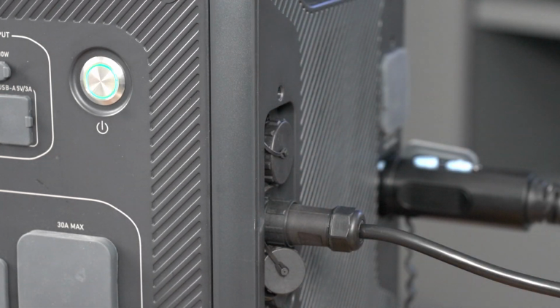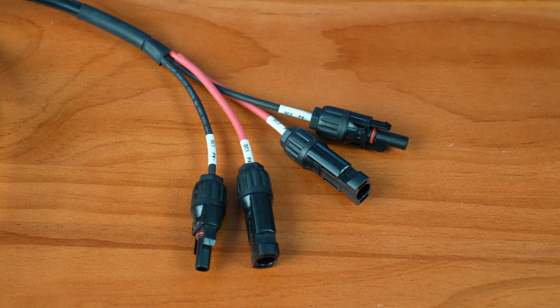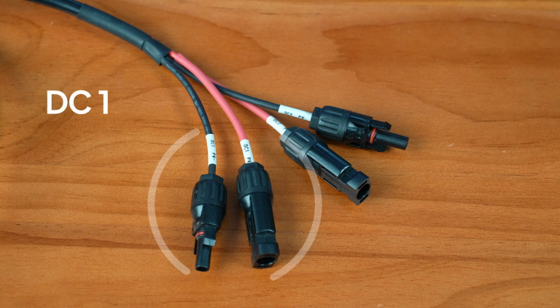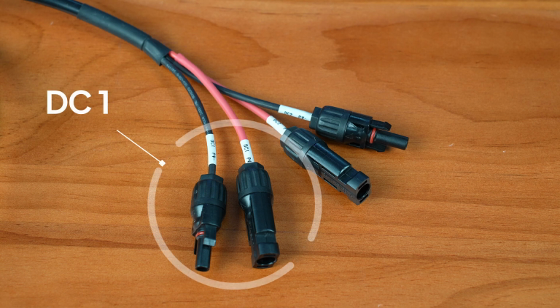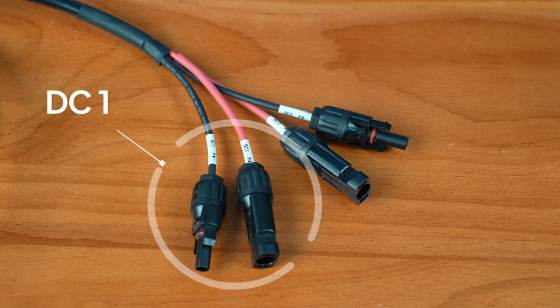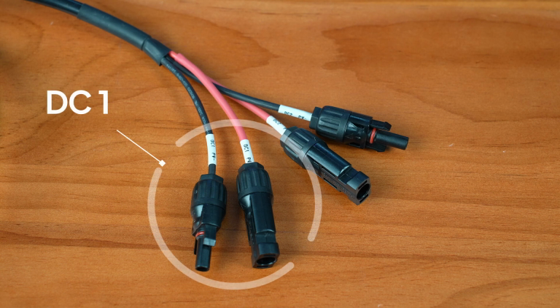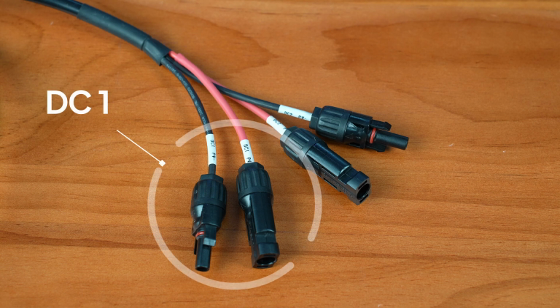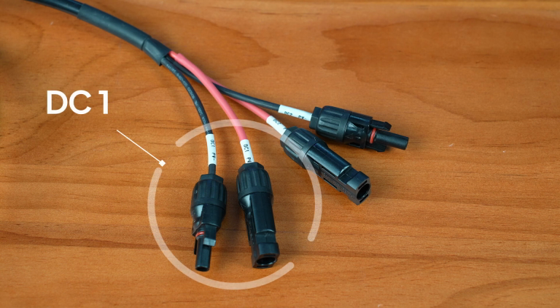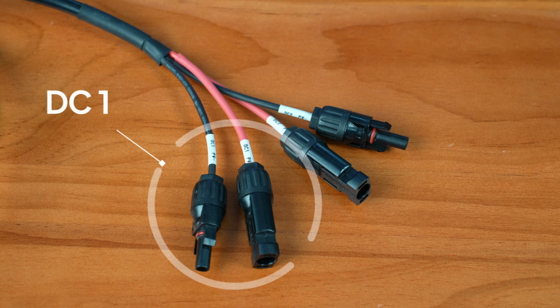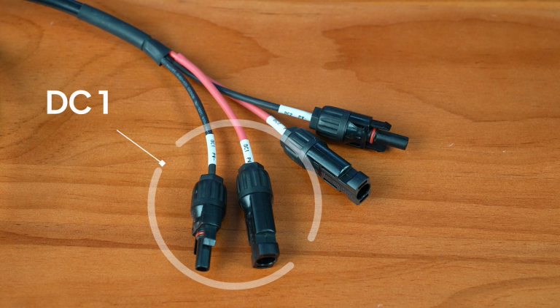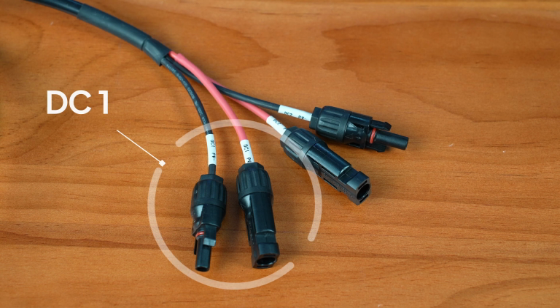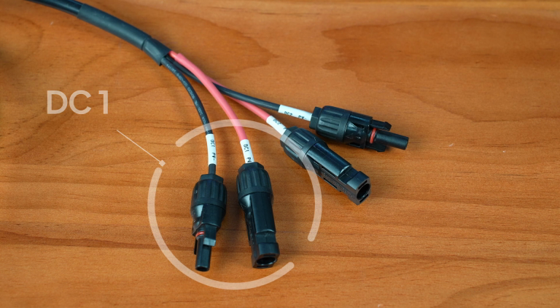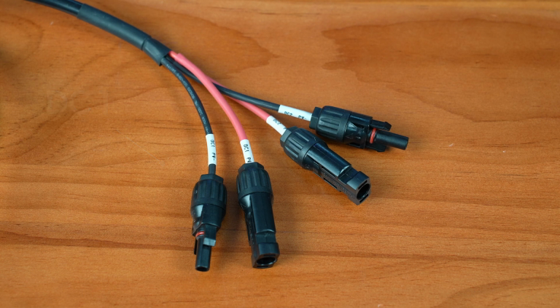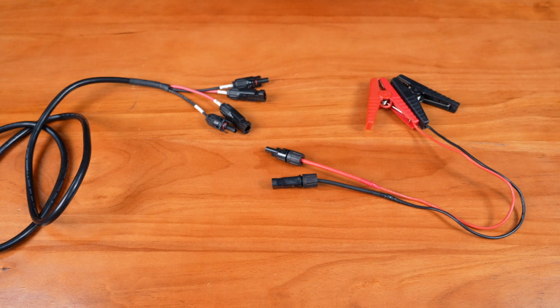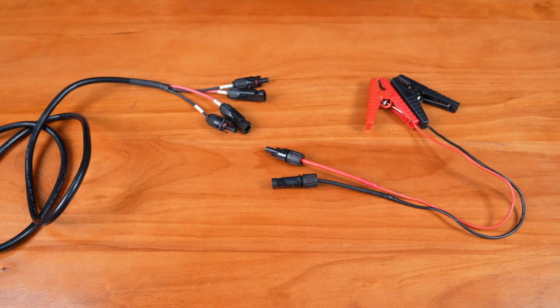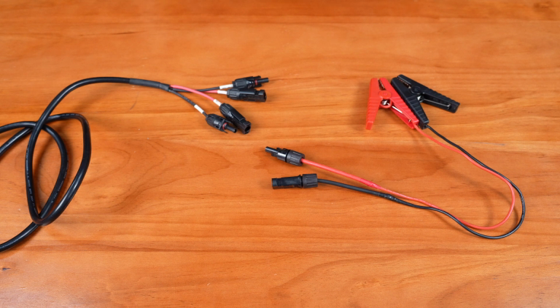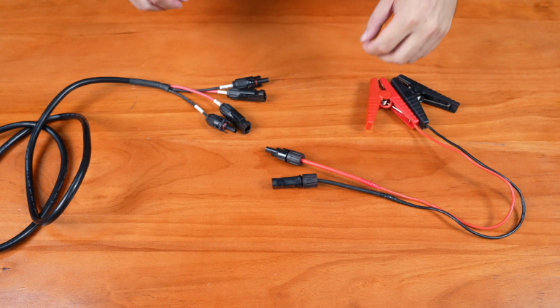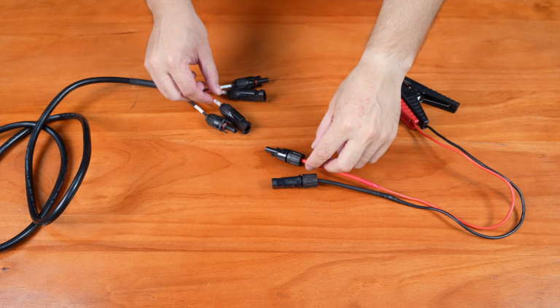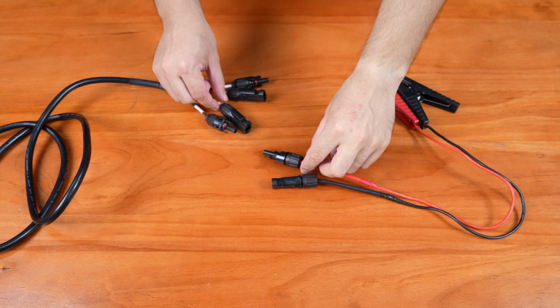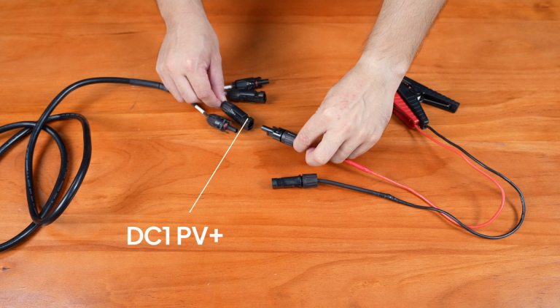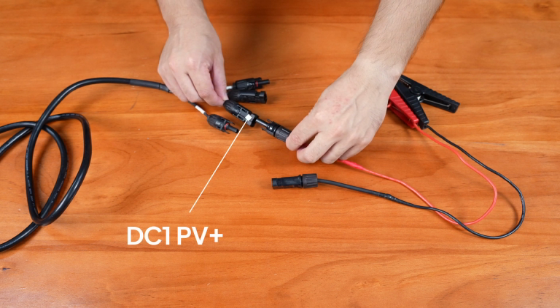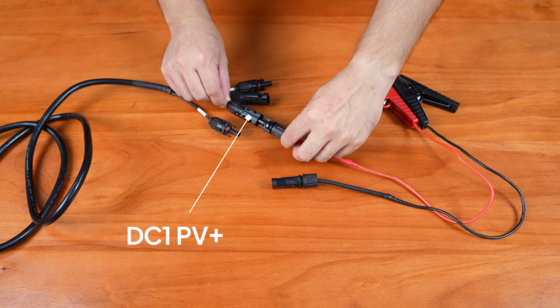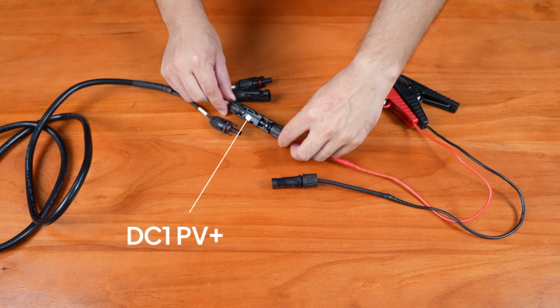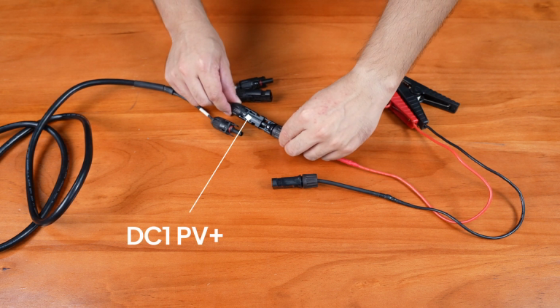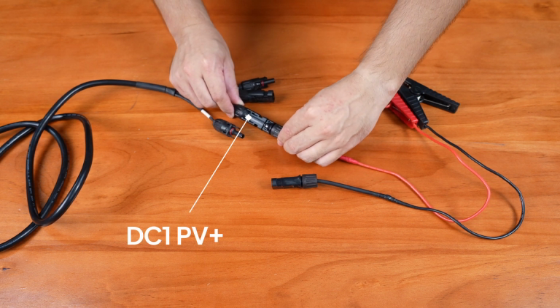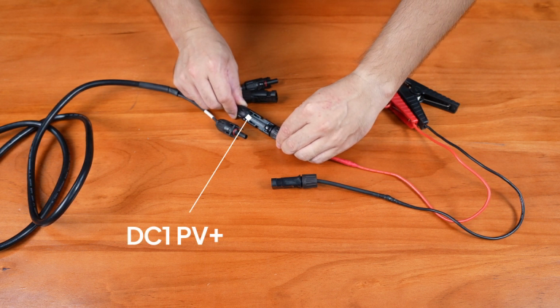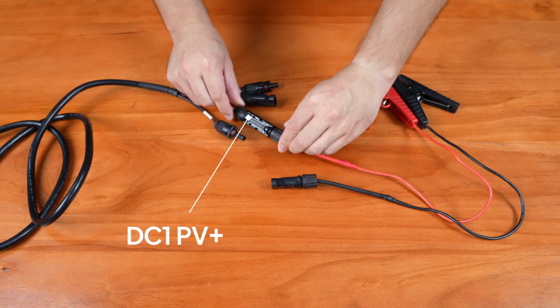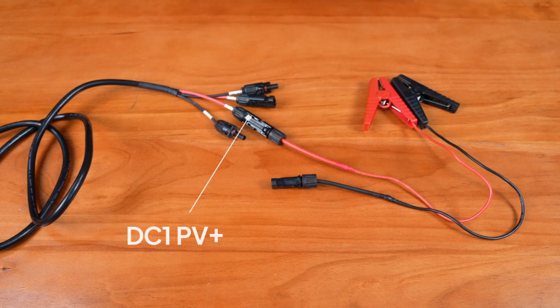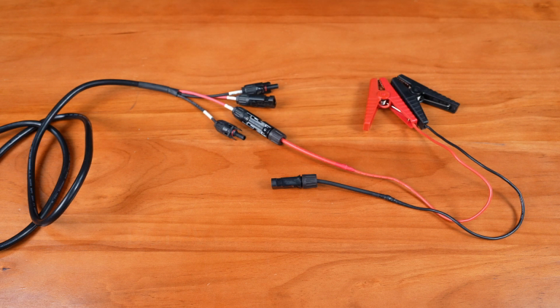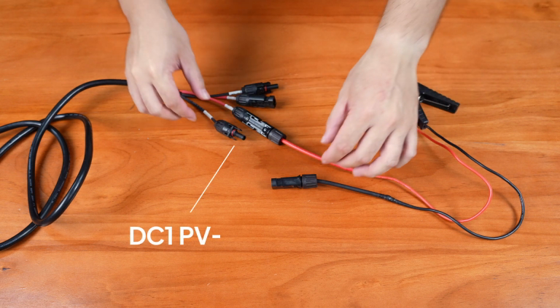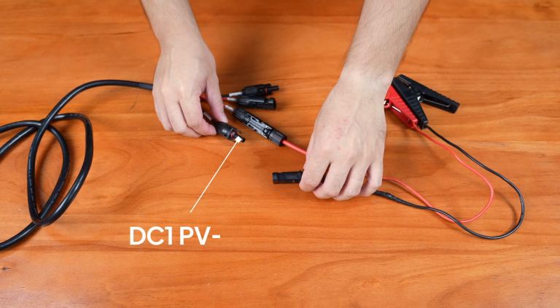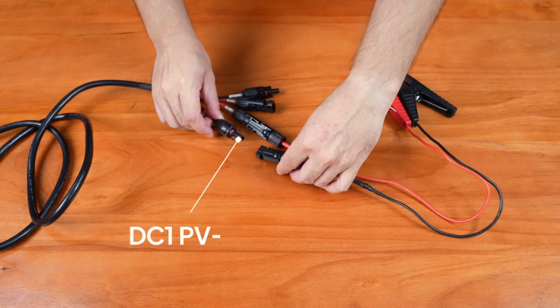Connect the DC1 MC4 connectors with the lead acid battery charging cable. Now, attach the red positive connector to the red battery clamp, and the black negative connector to the black battery clamp.